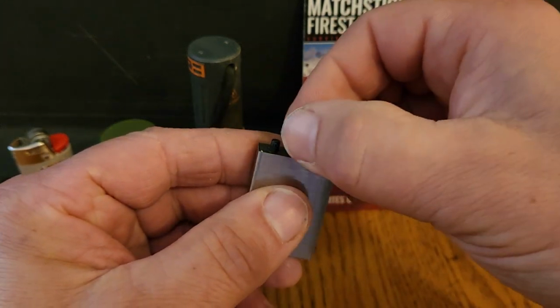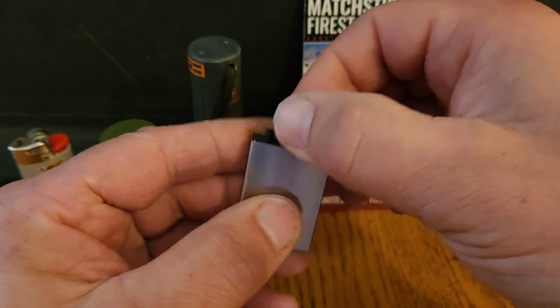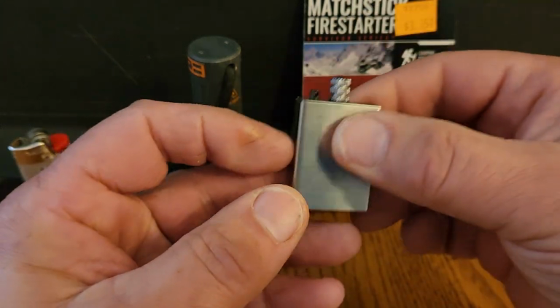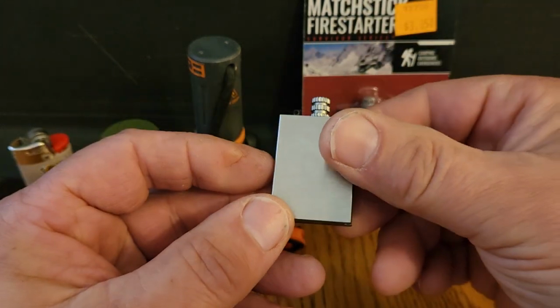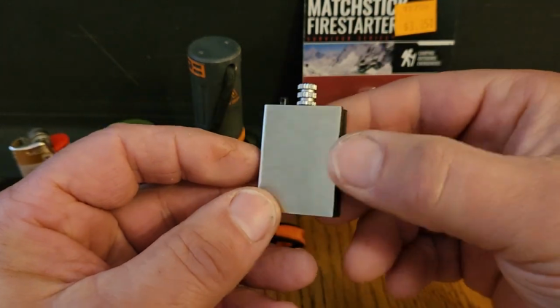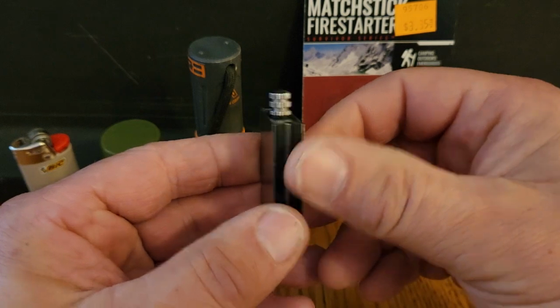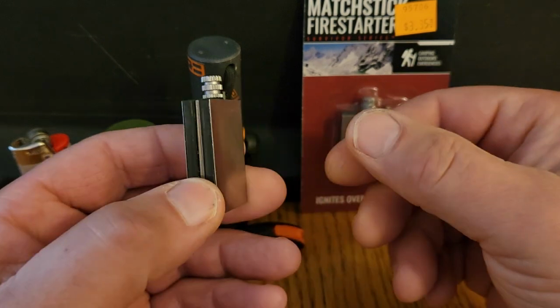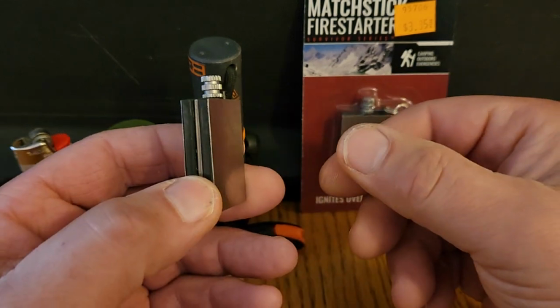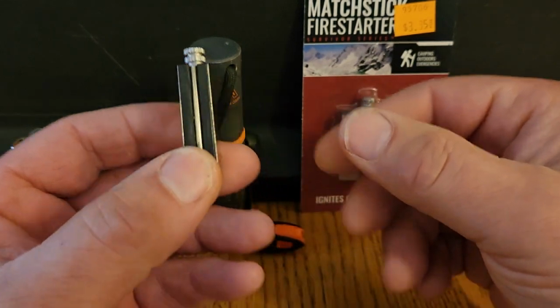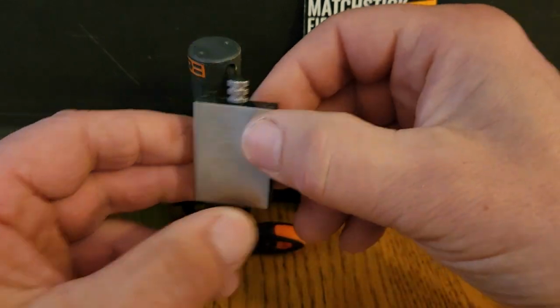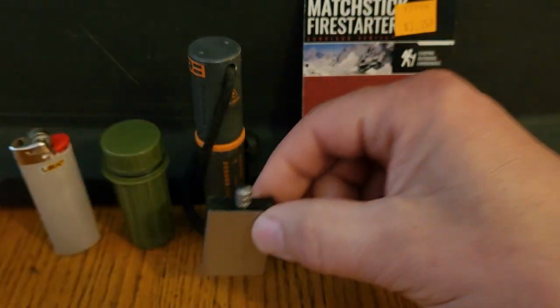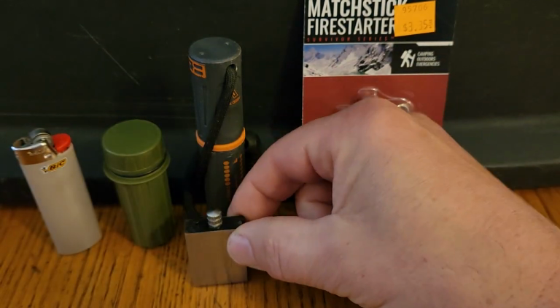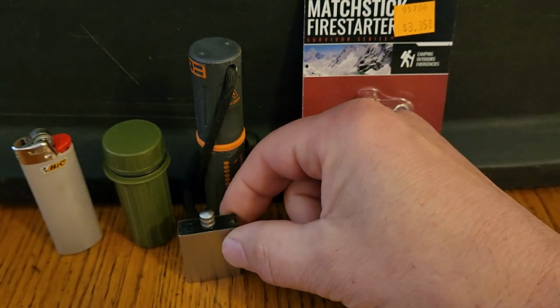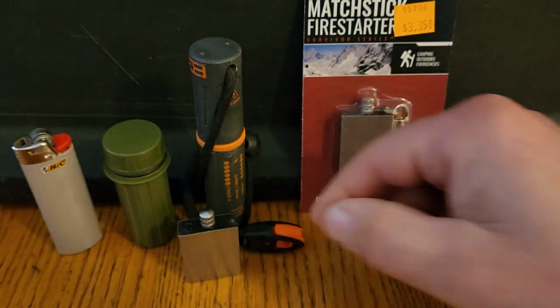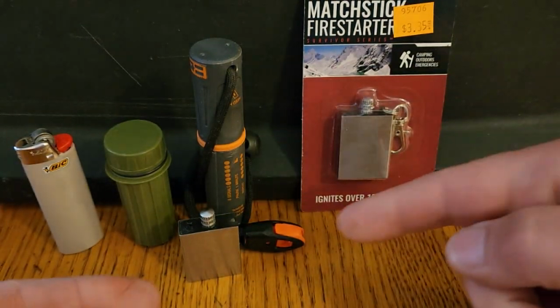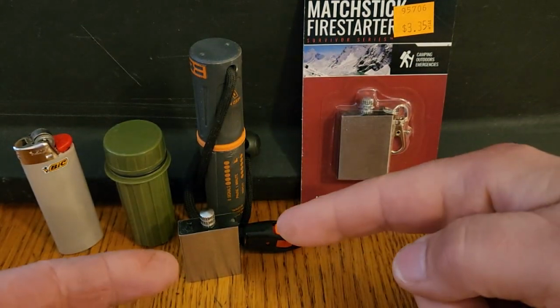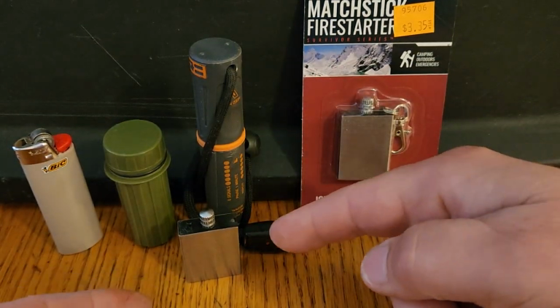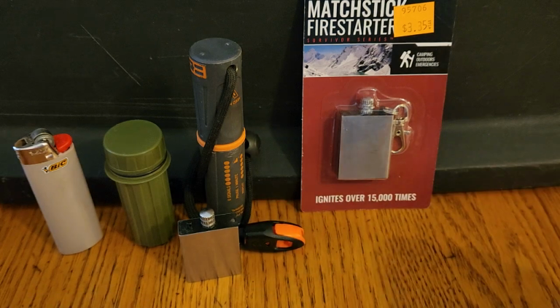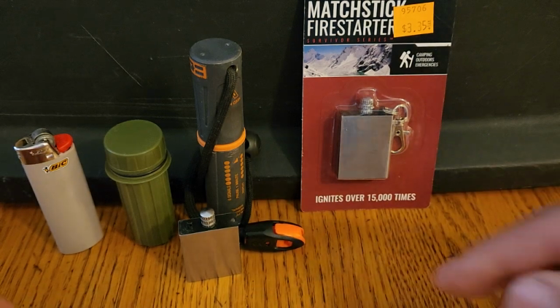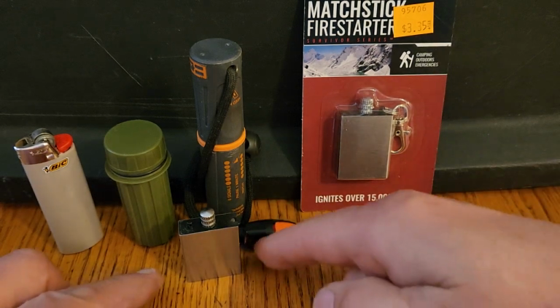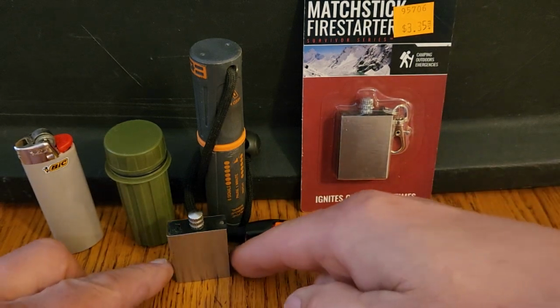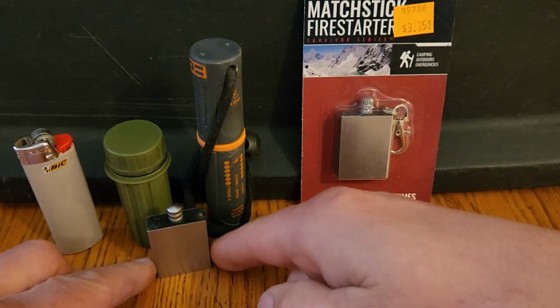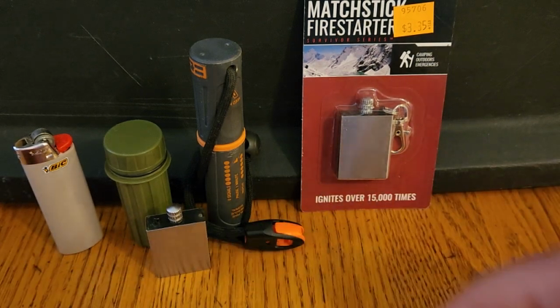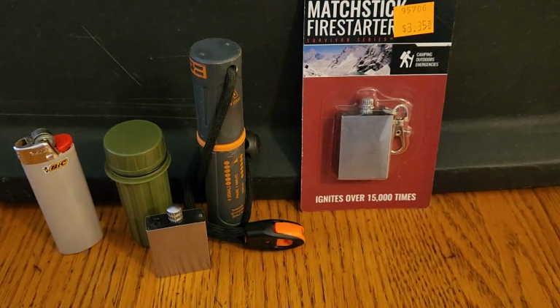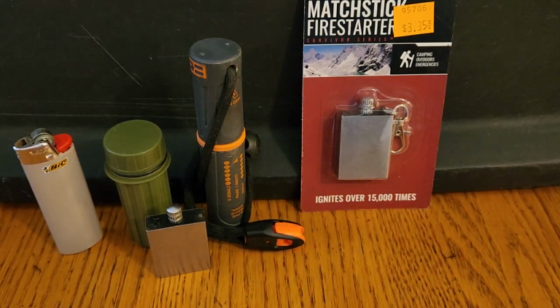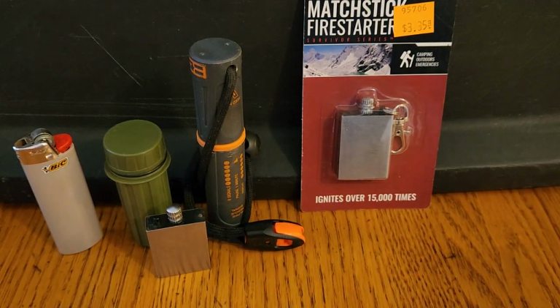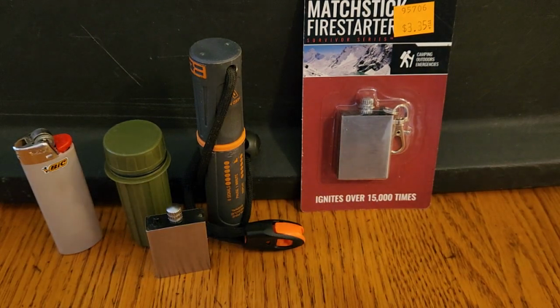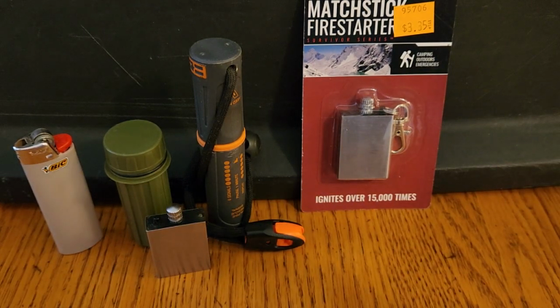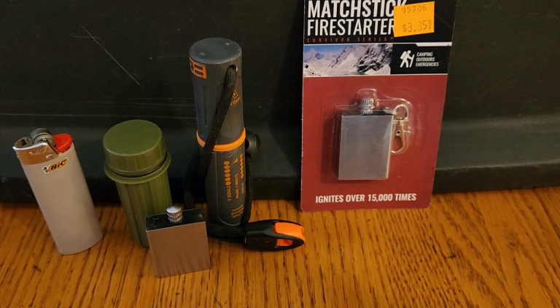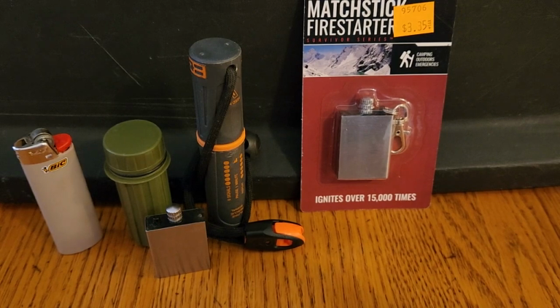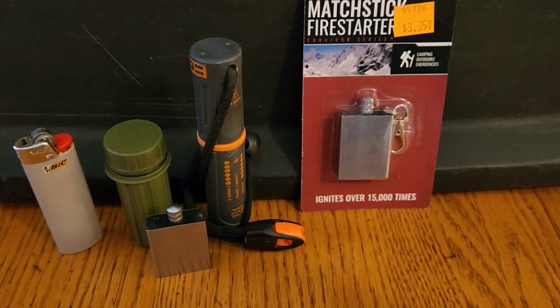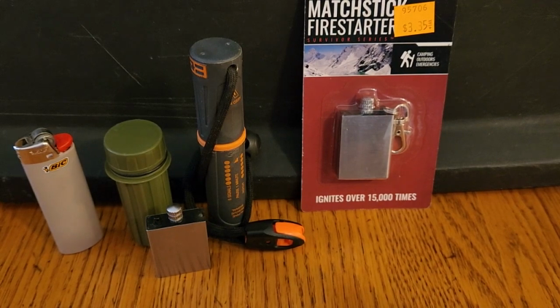So this tiny little joke is actually a very impressive little accessory. Look at the size comparison to the other fire starters in my pack — that is going in. Just thought I'd share that. Catch you later.